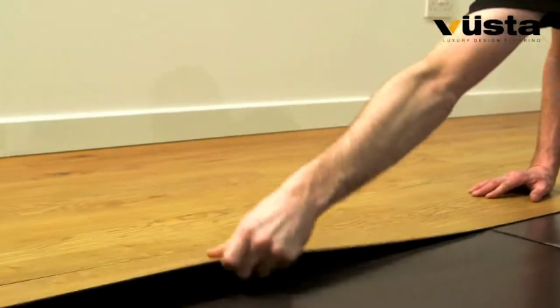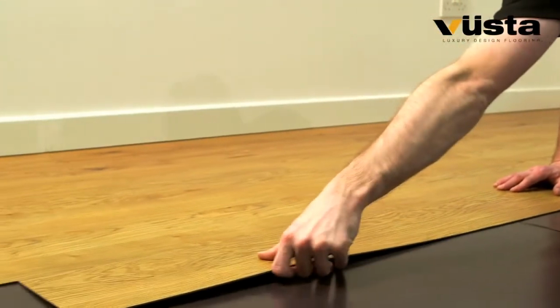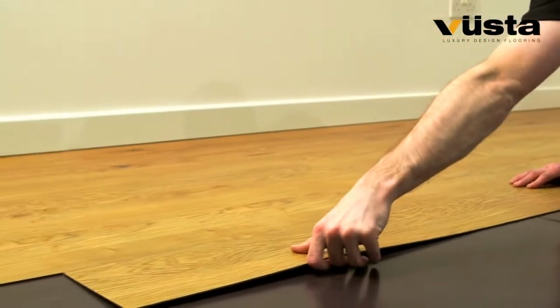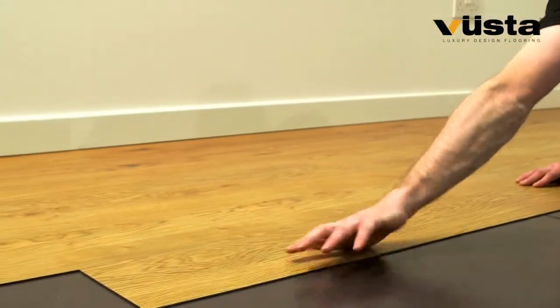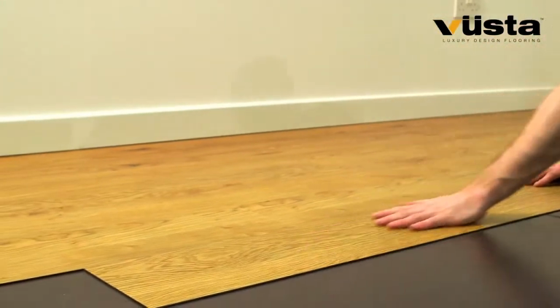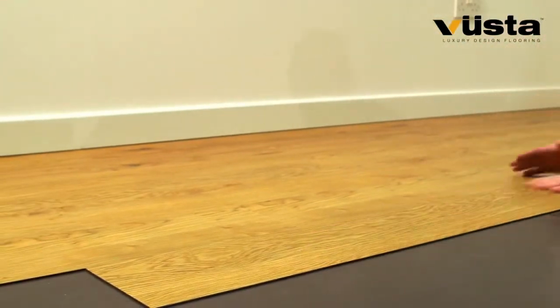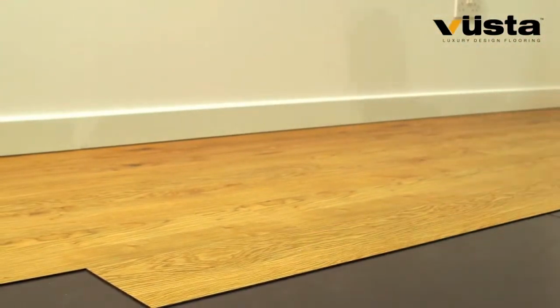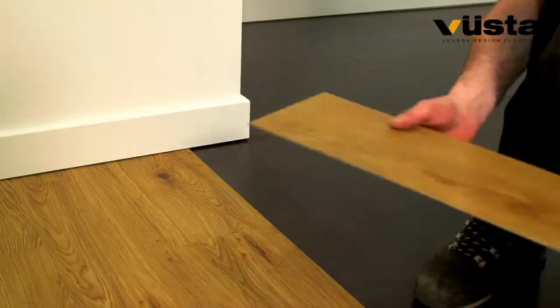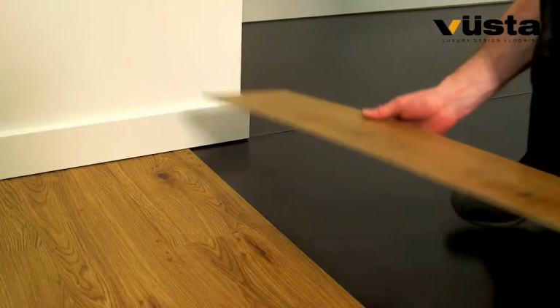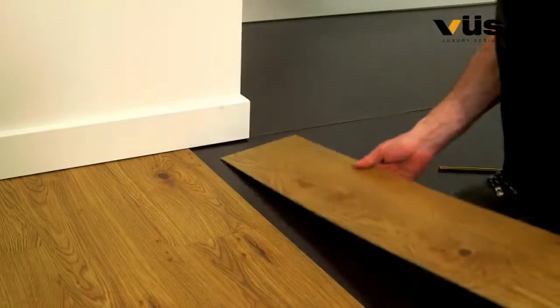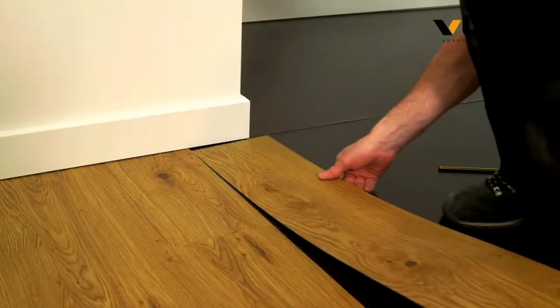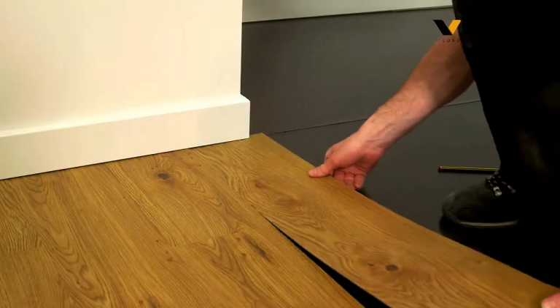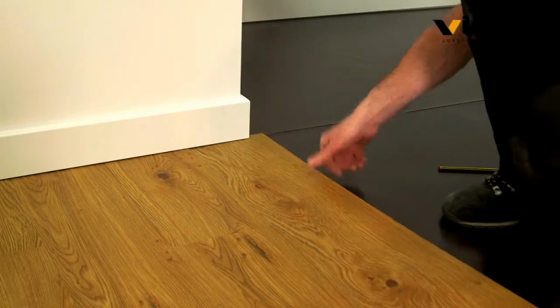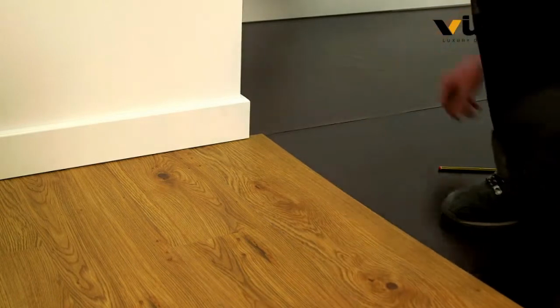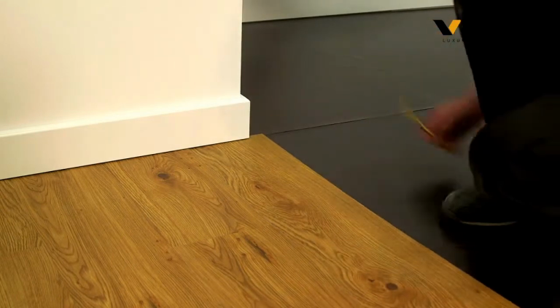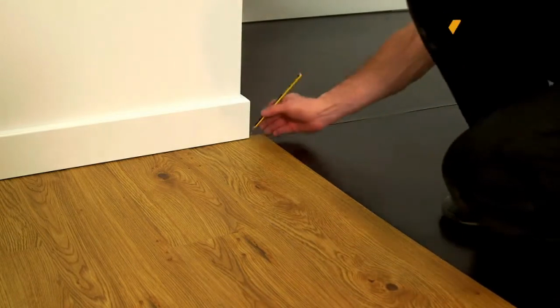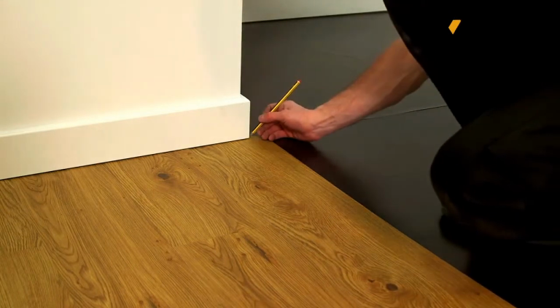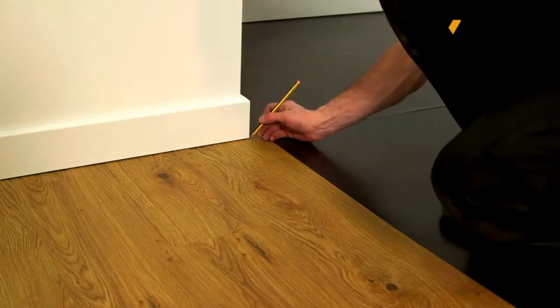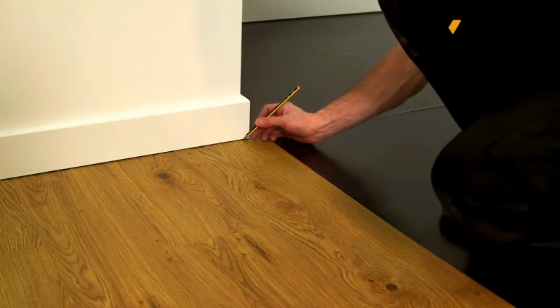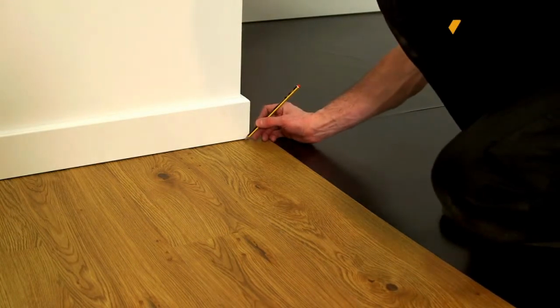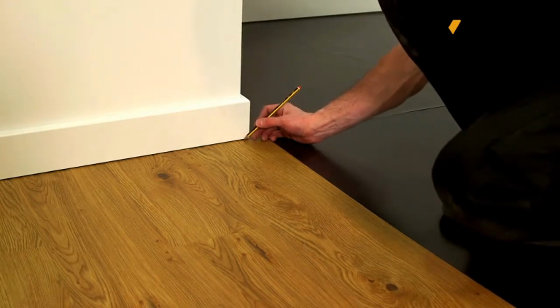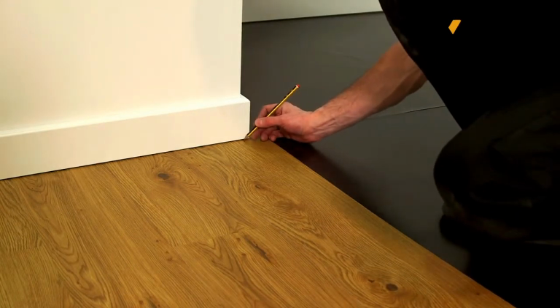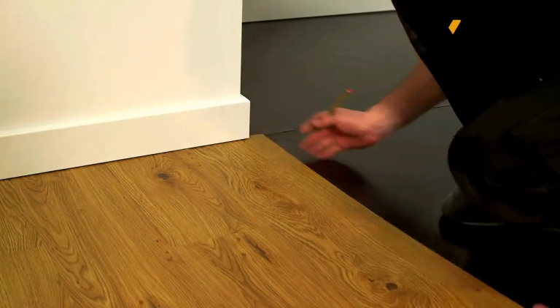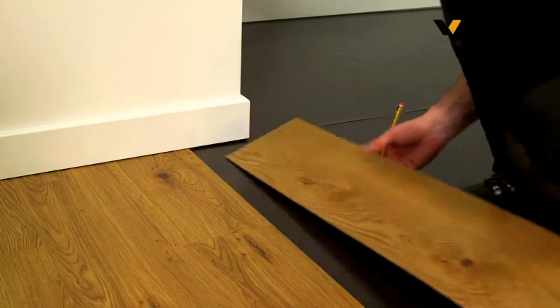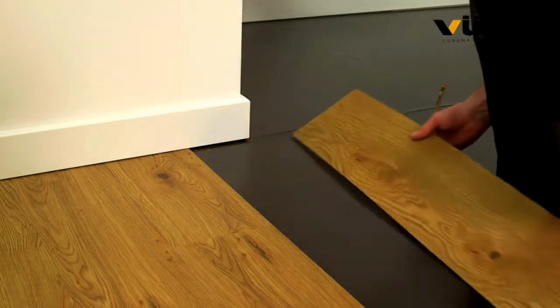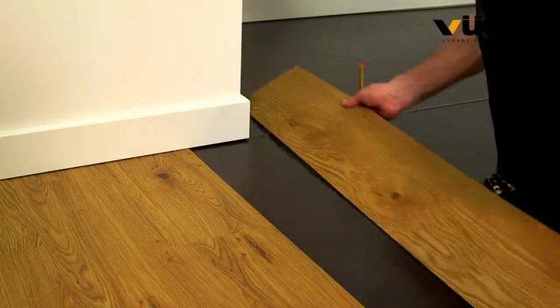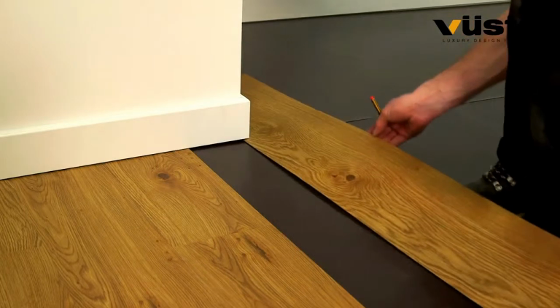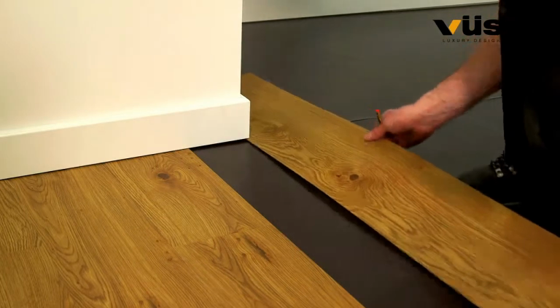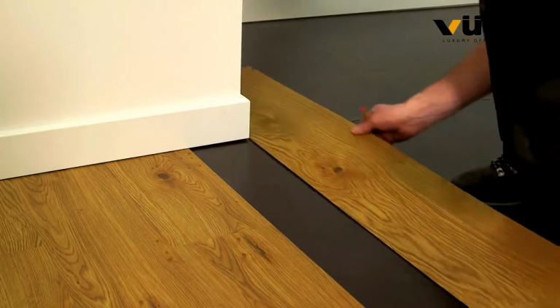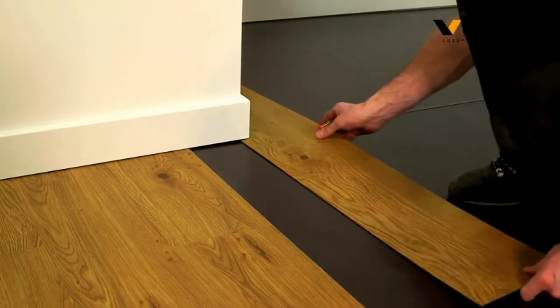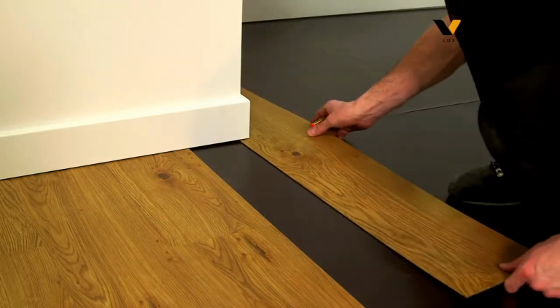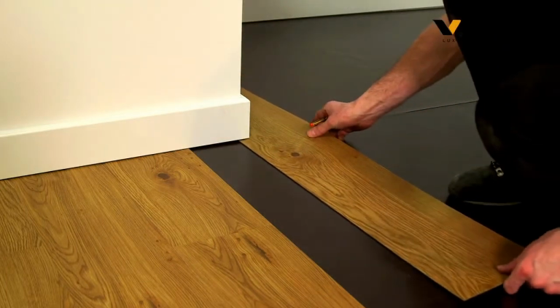Simply open your packs and install the planks — it really is as straightforward as it looks. Adjusting planks to fit perfectly is quick and fuss-free, saving time and effort no matter how complex the installation might be.